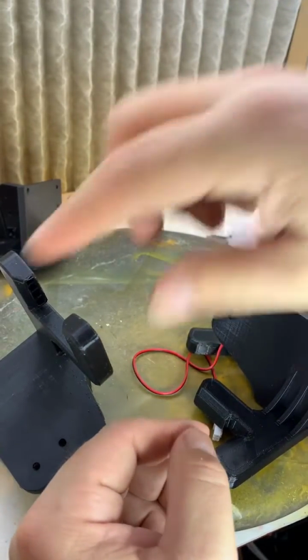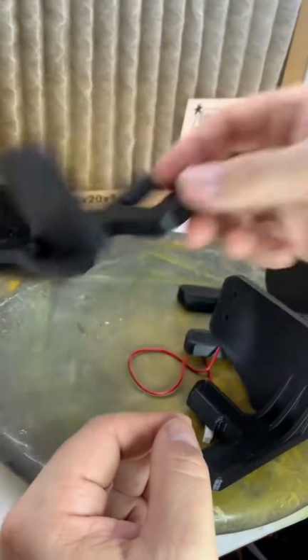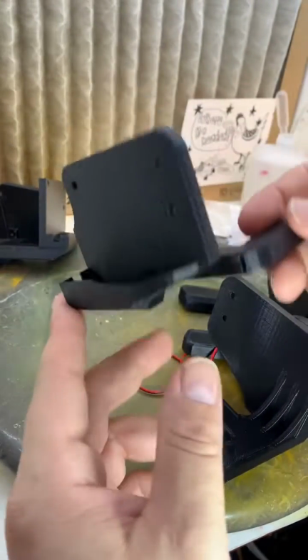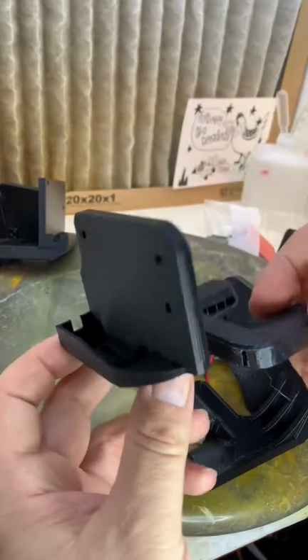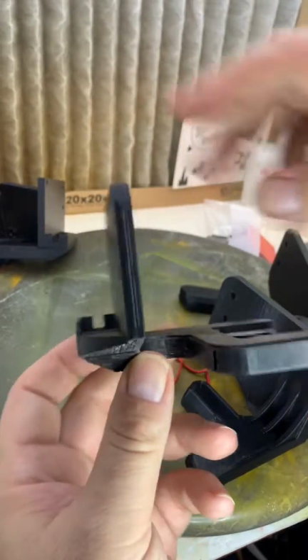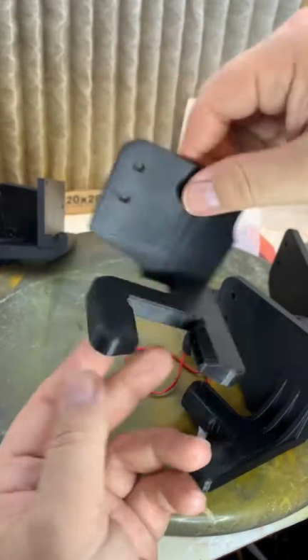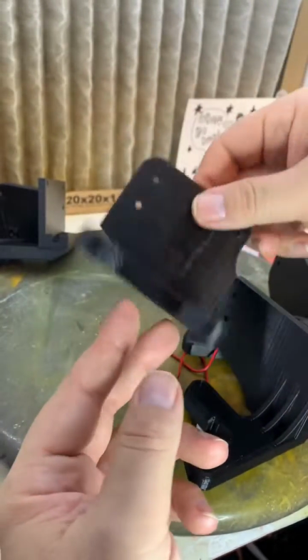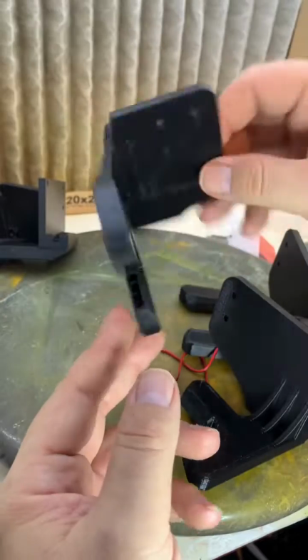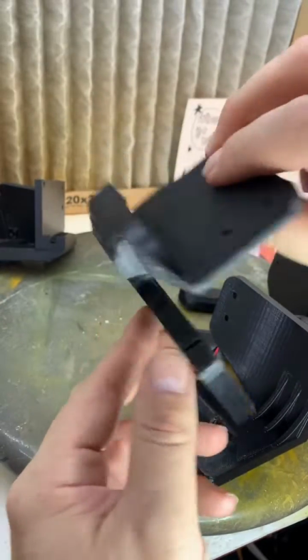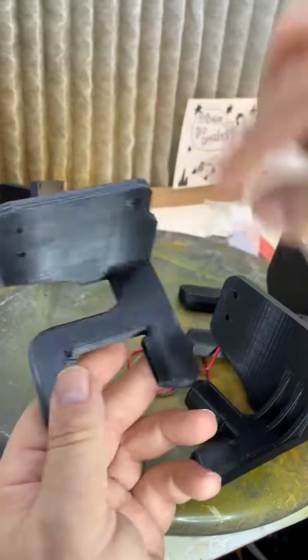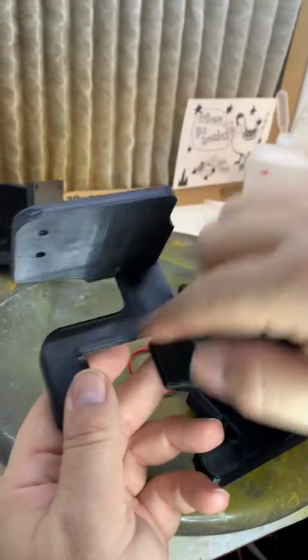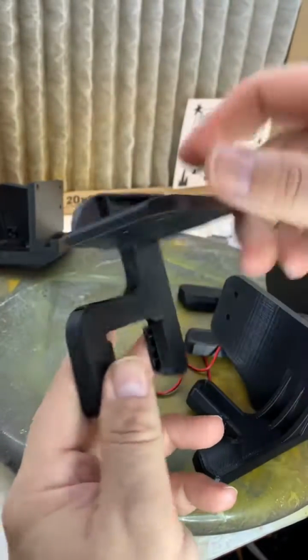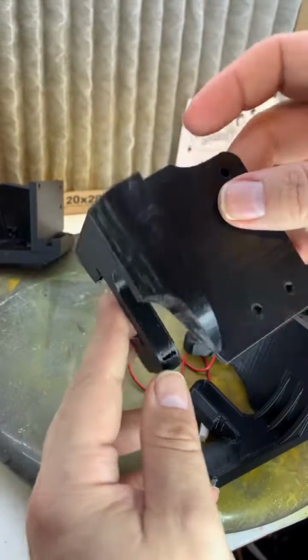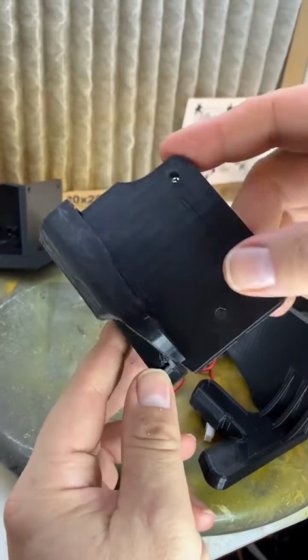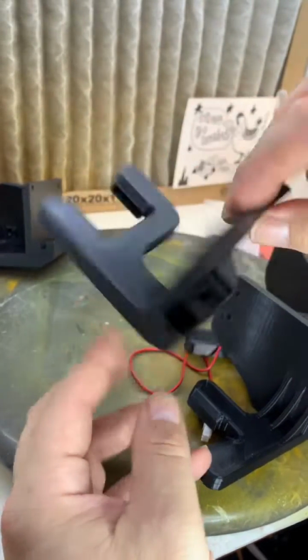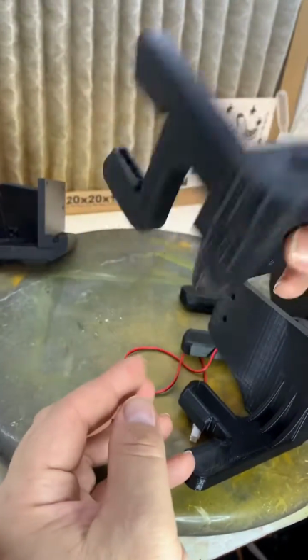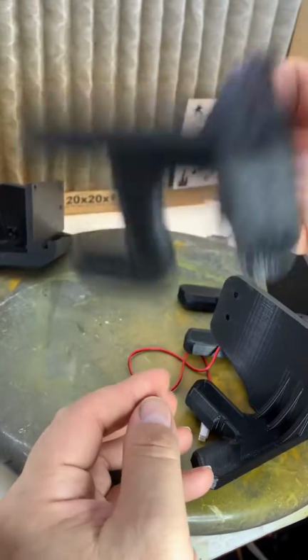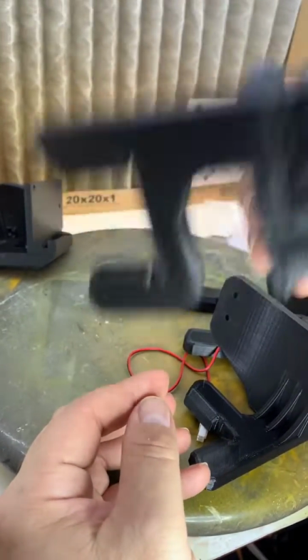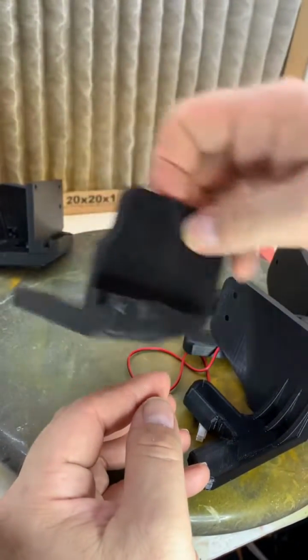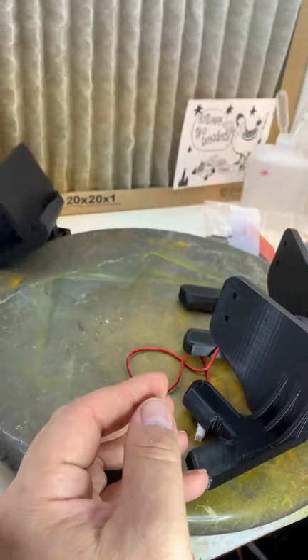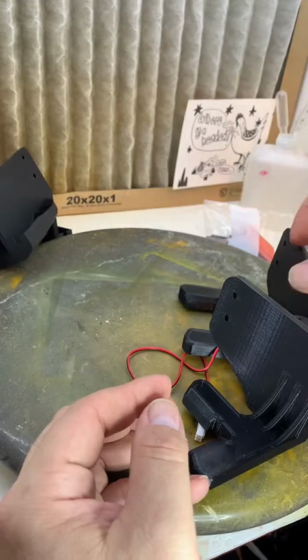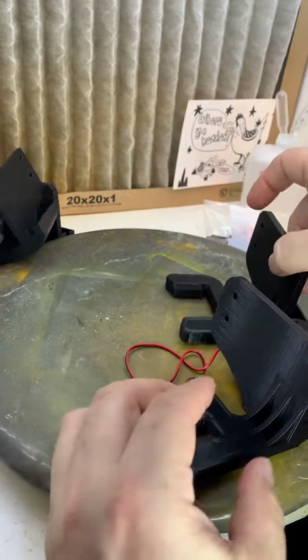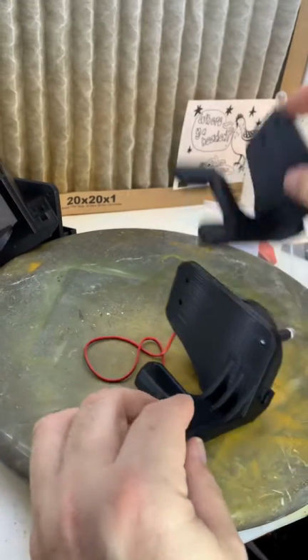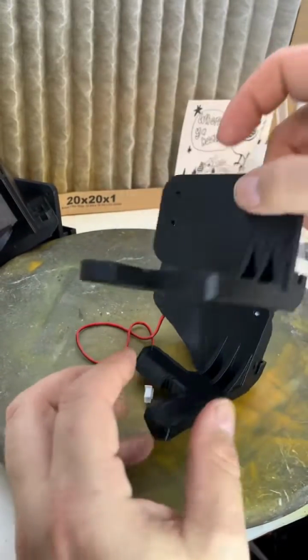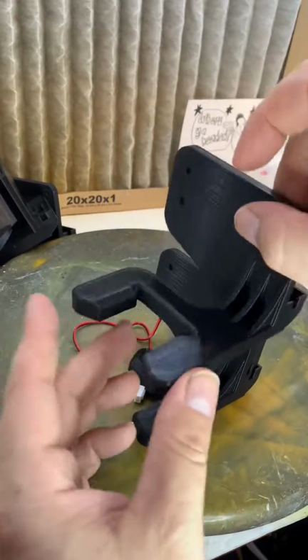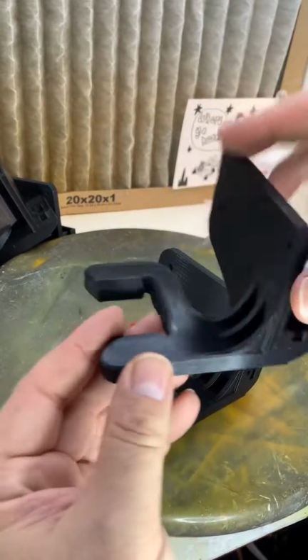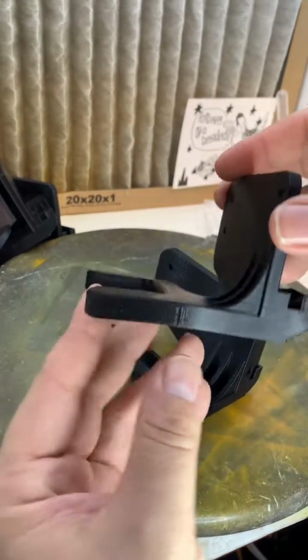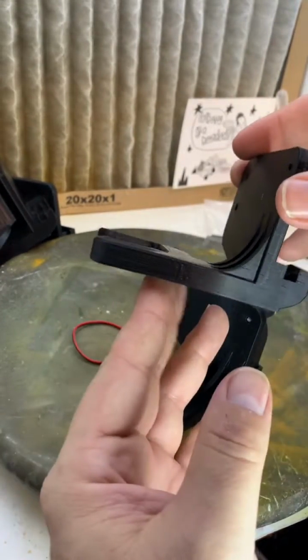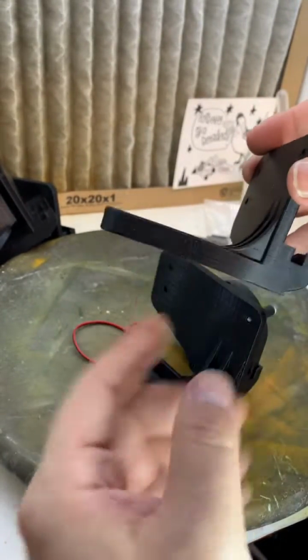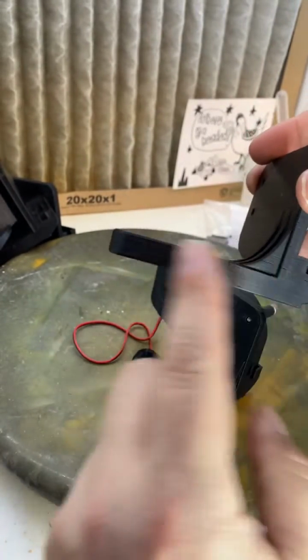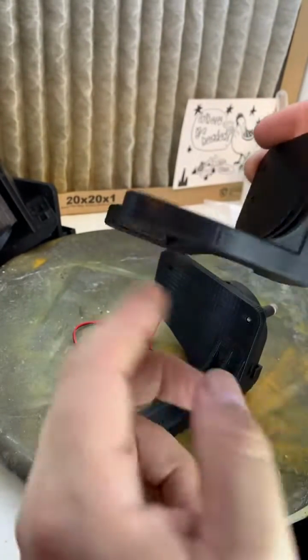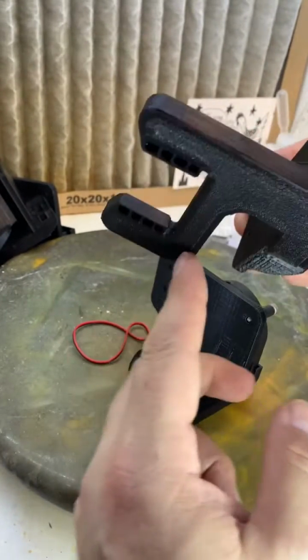I have another version here — same thing, I redid the ducting and resized it to be a little more efficient, but it was still way too cold.